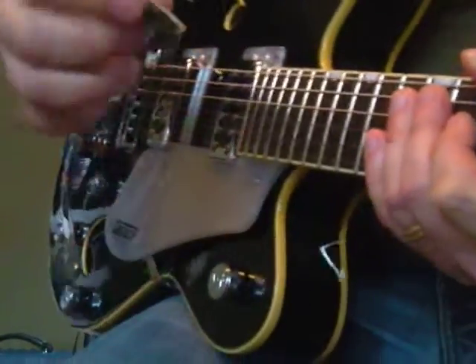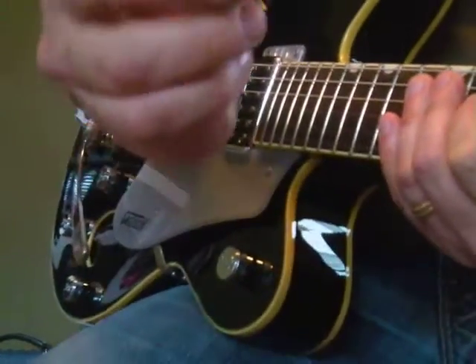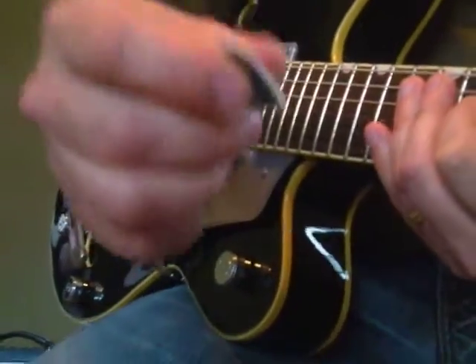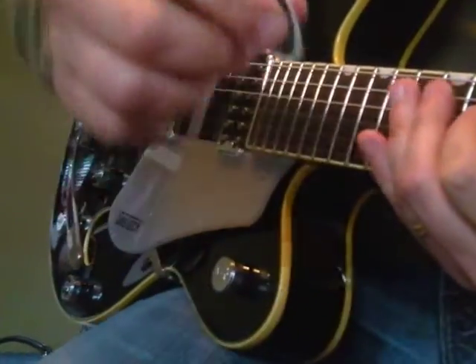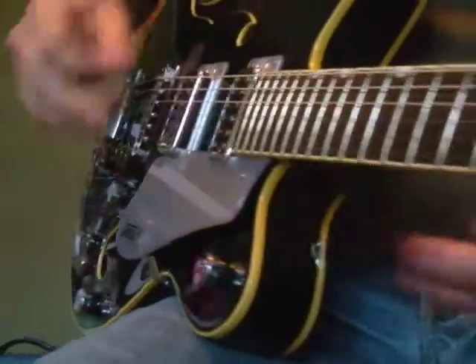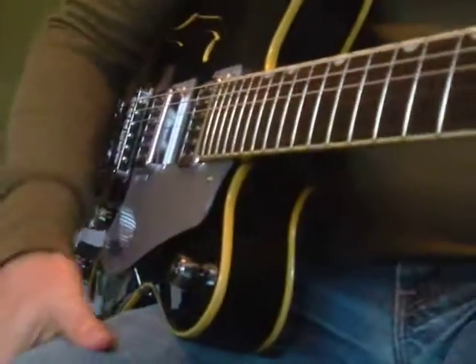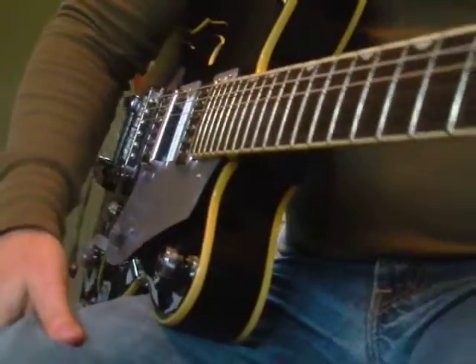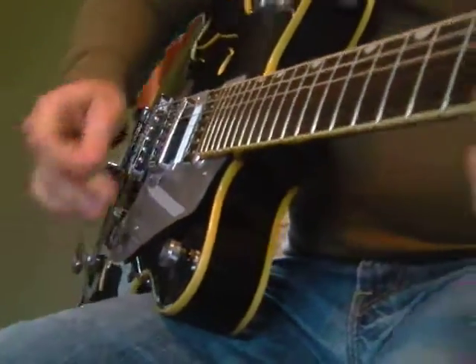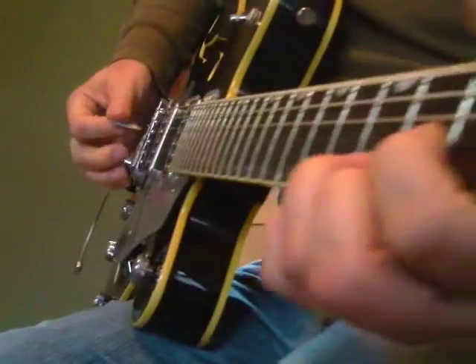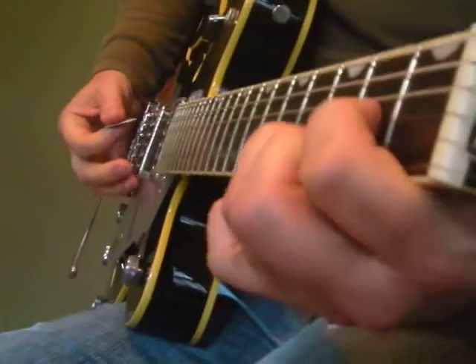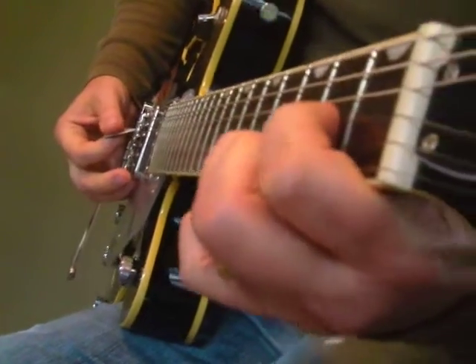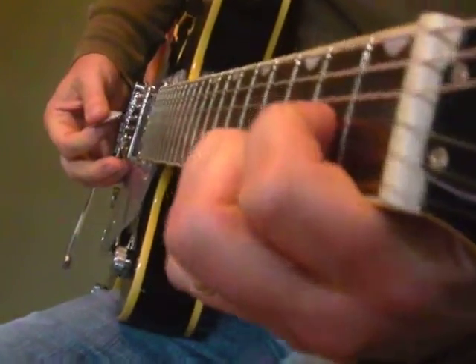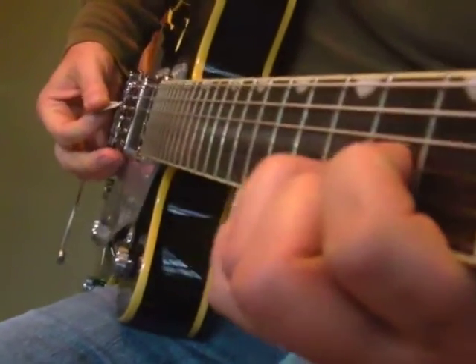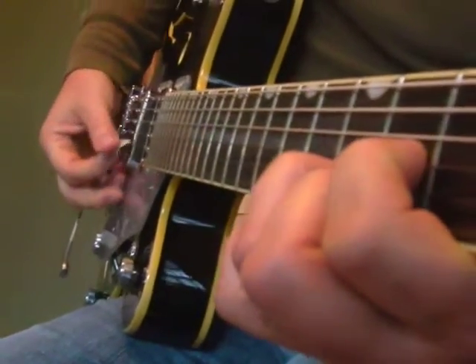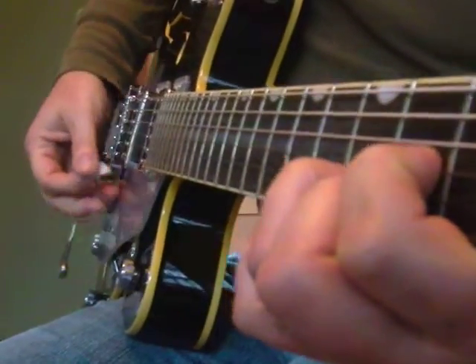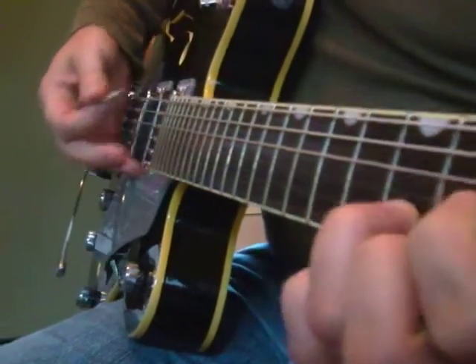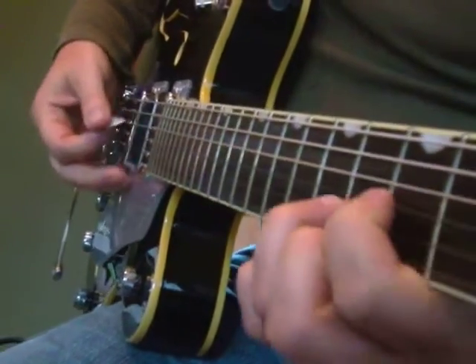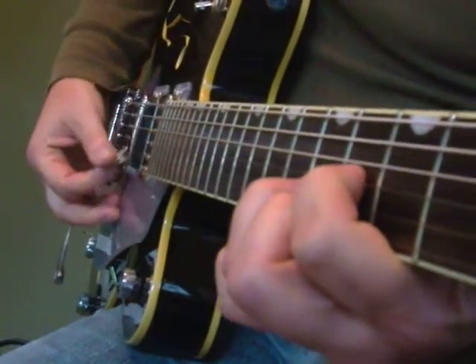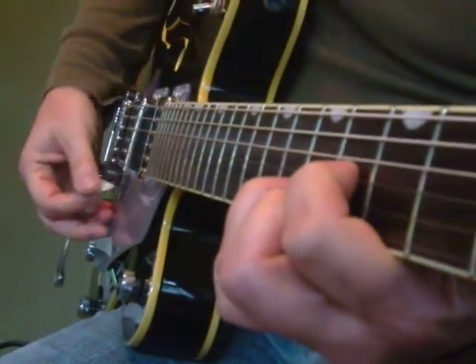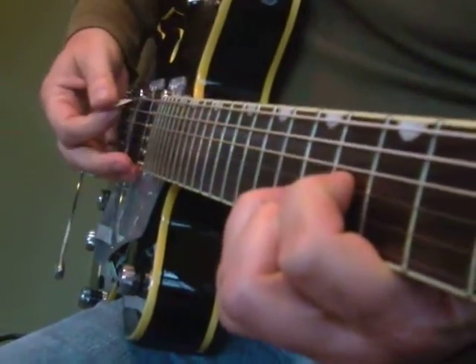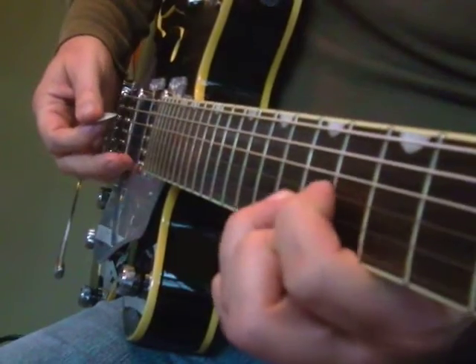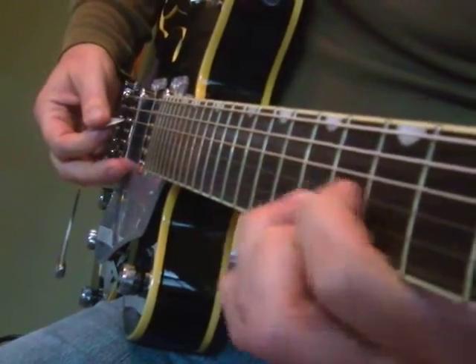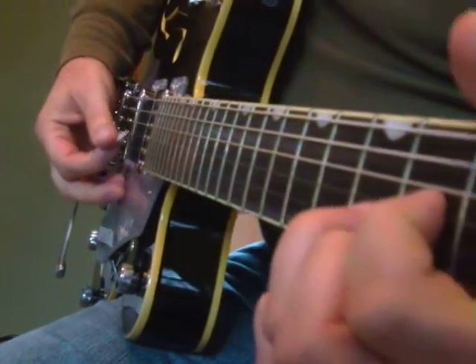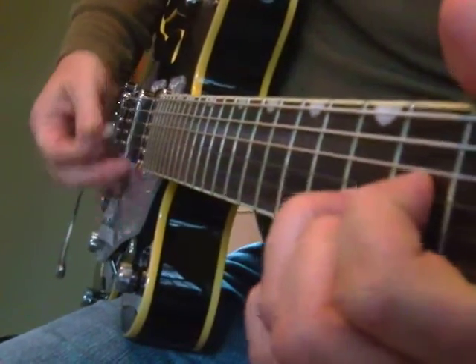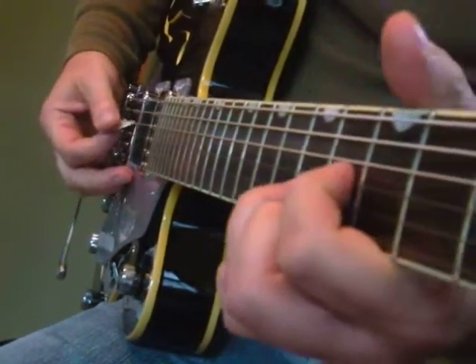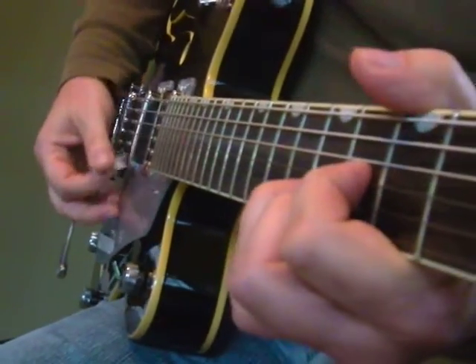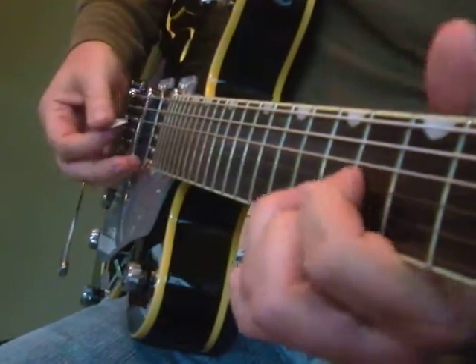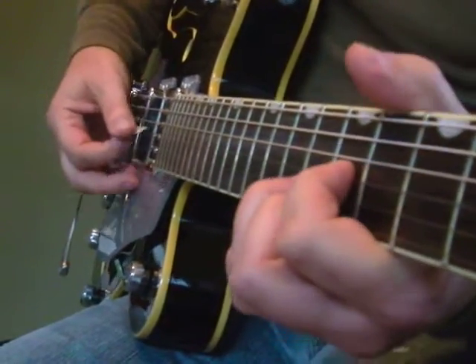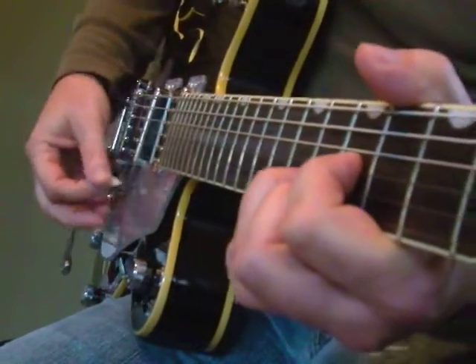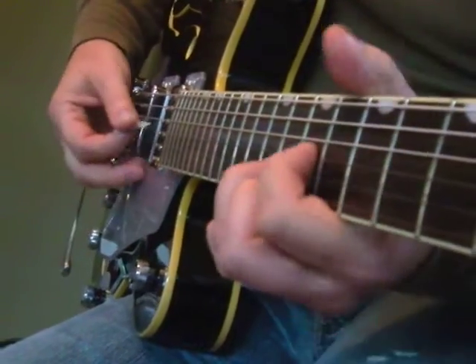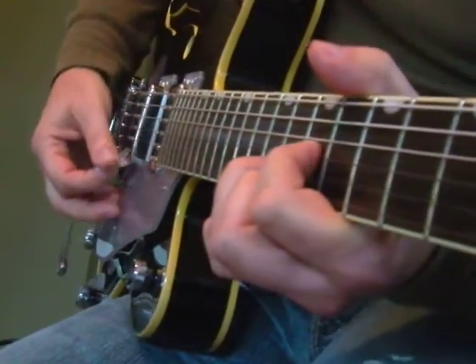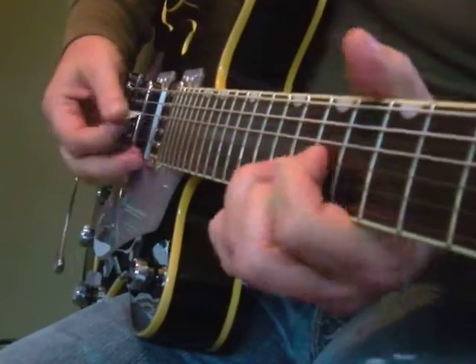Hi, I'm working on some picking patterns based on a D-shaped triad — the good old D chord. If we slide it up the neck, you get all these different chords, like D, E, F, G, A.